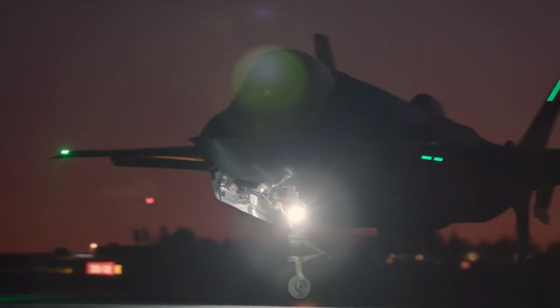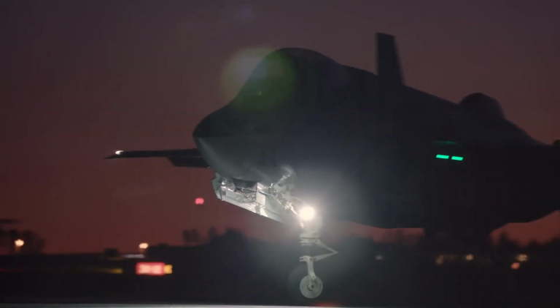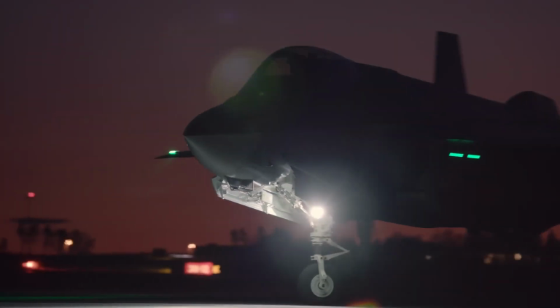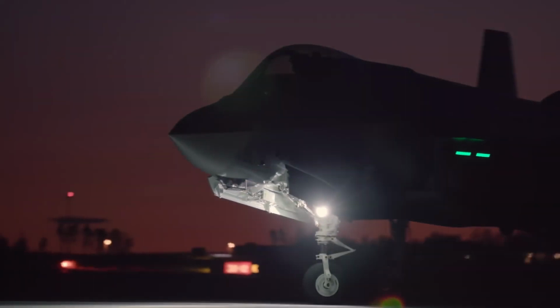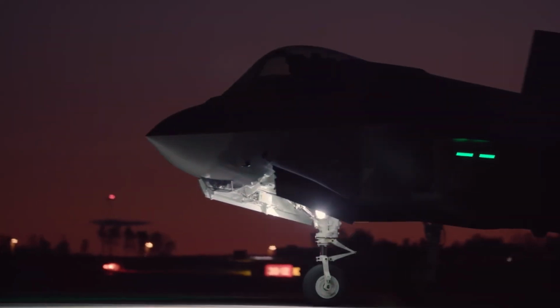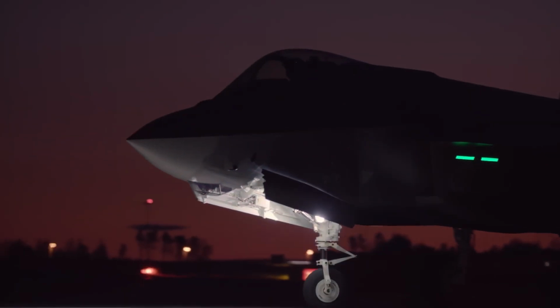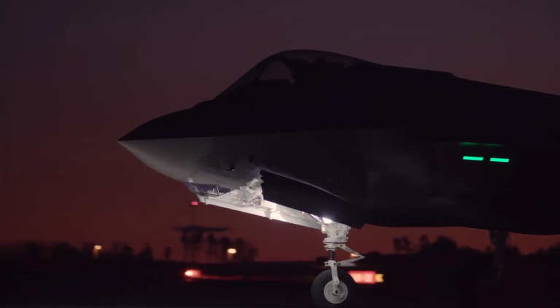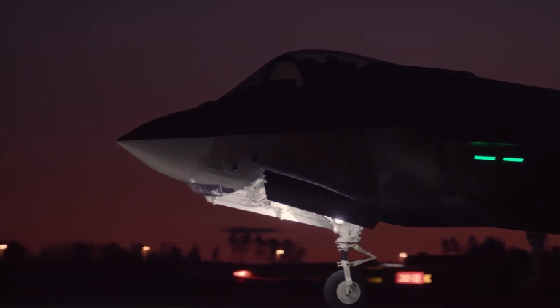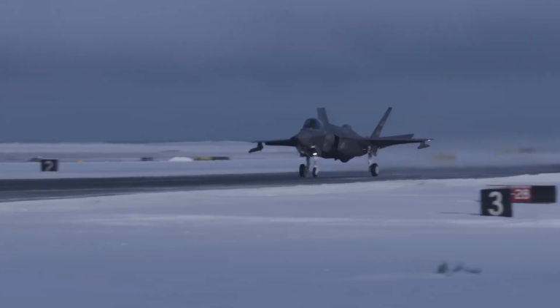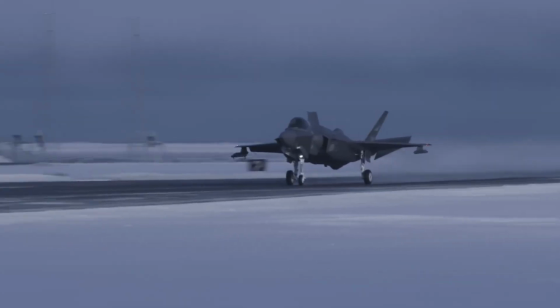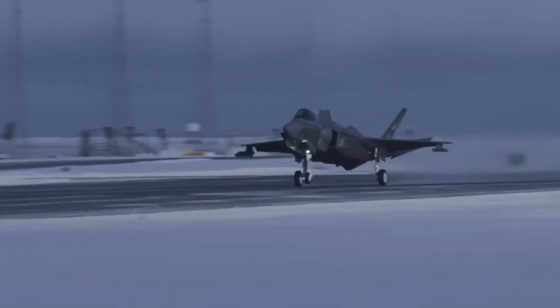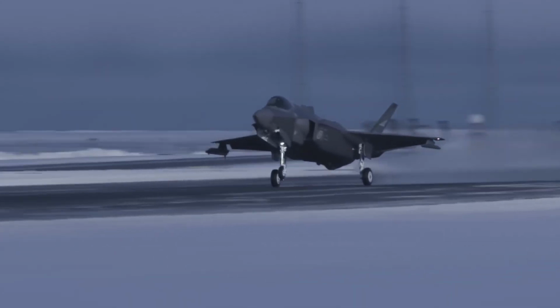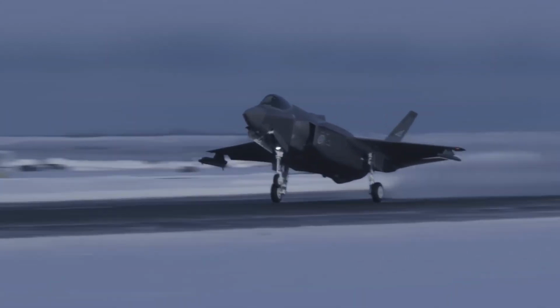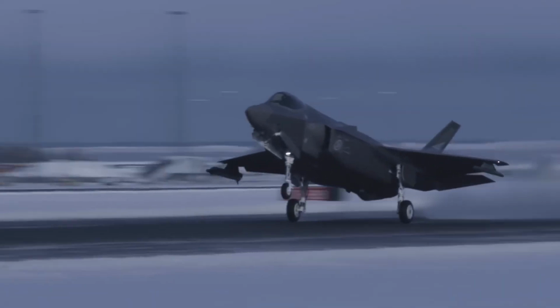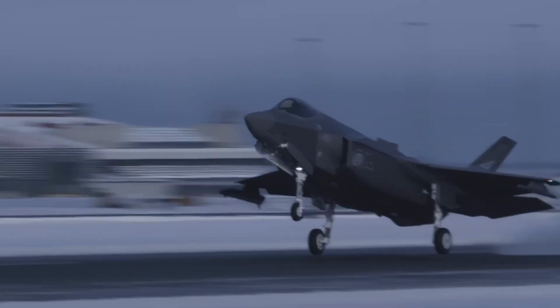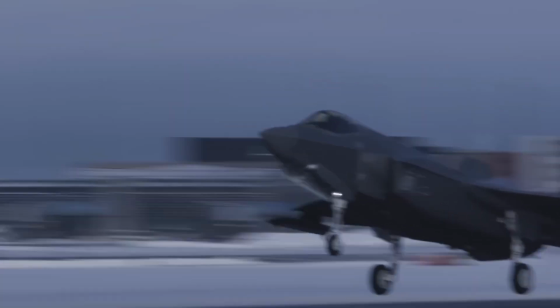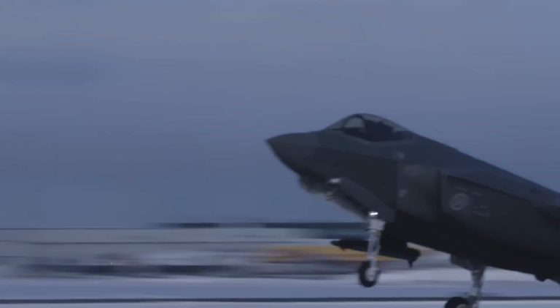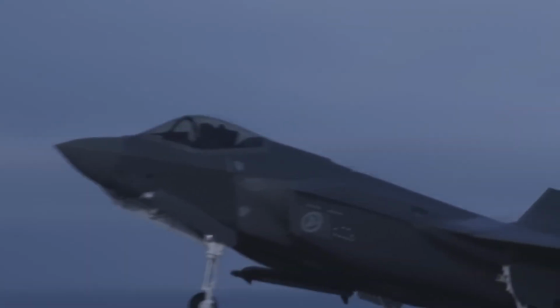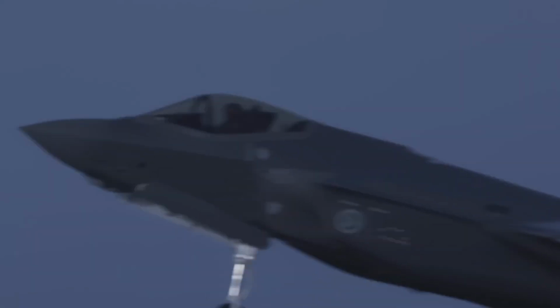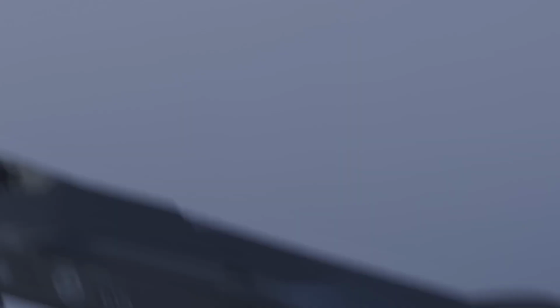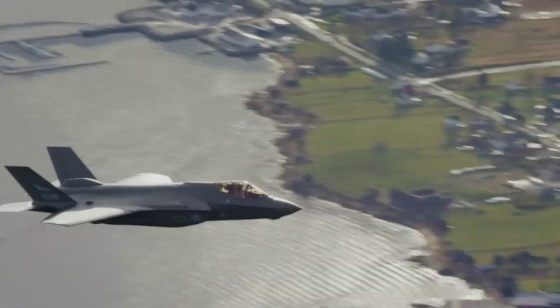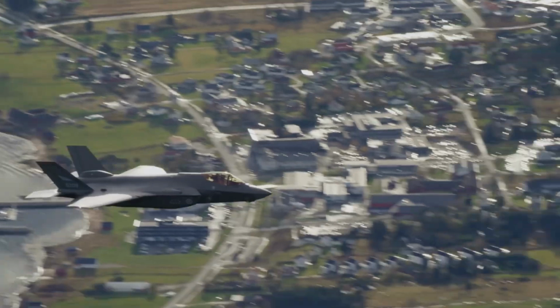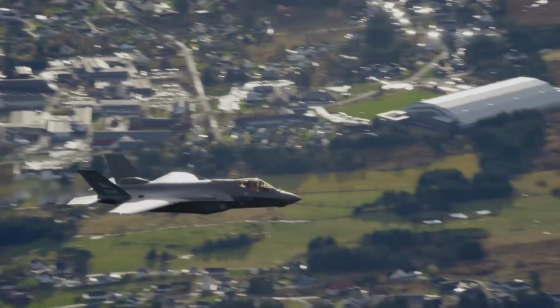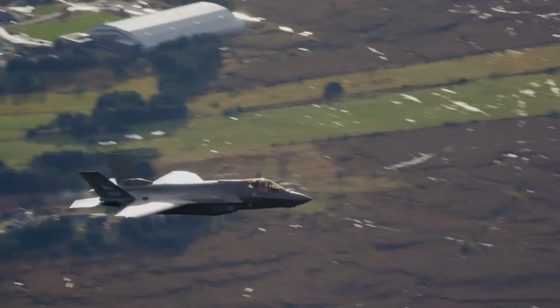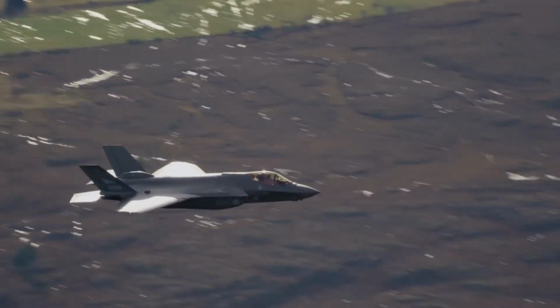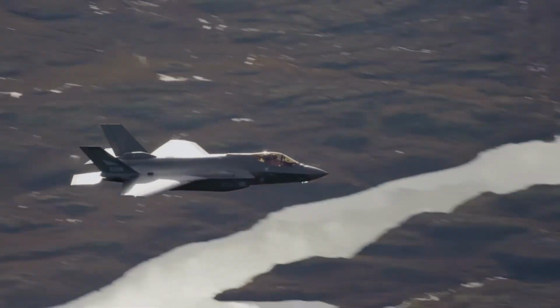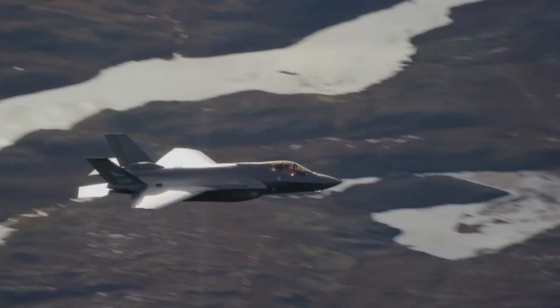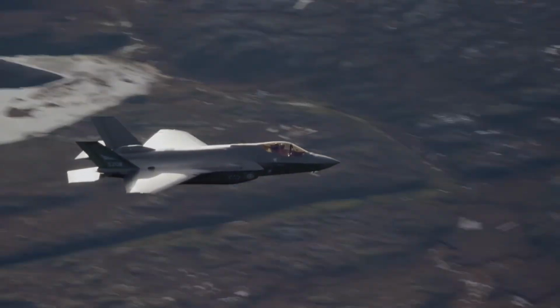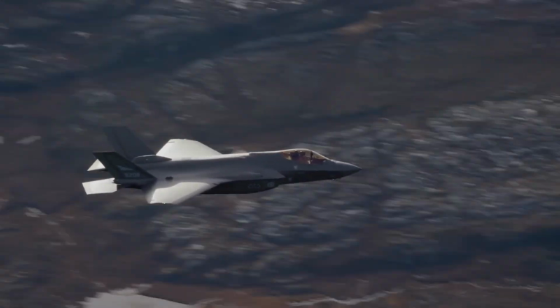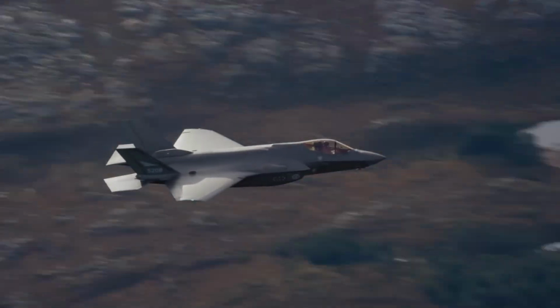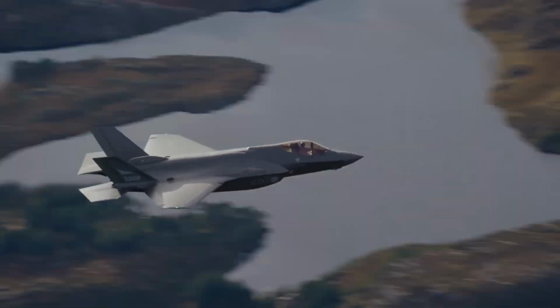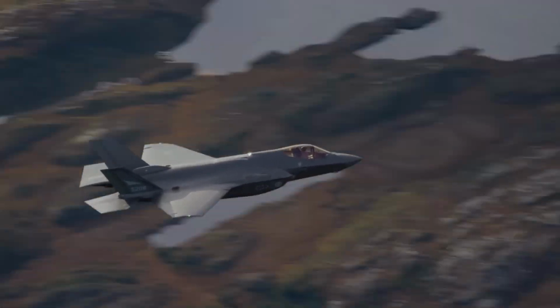Now here's what nobody talks about publicly. While the United States maintains strict control over the F-35's source code, Israel negotiated access to certain layers of the system. Not everything. But enough.